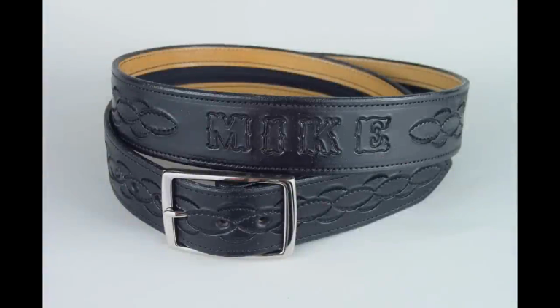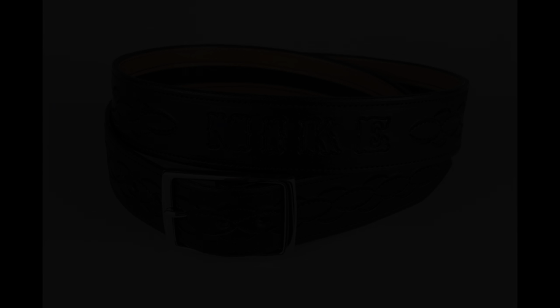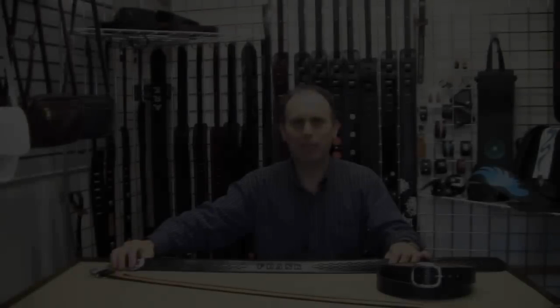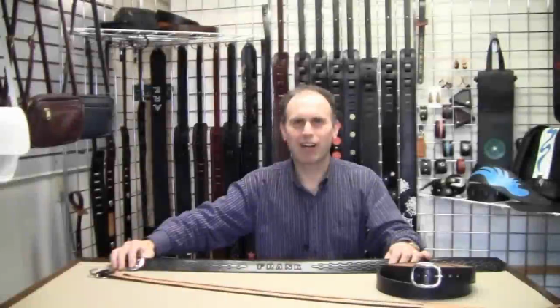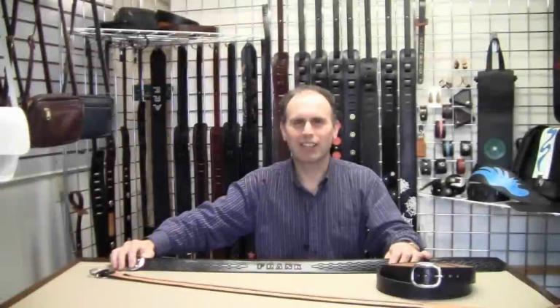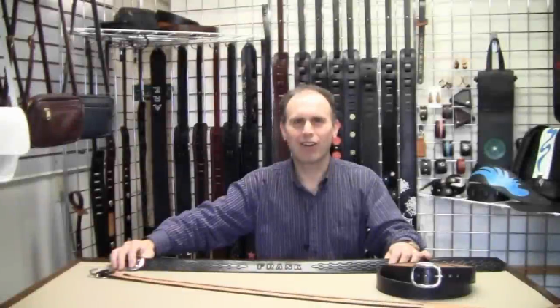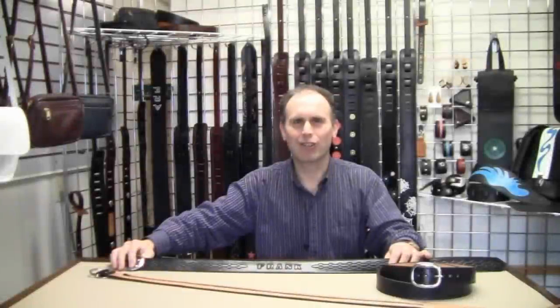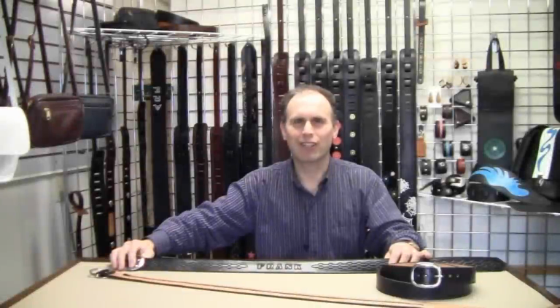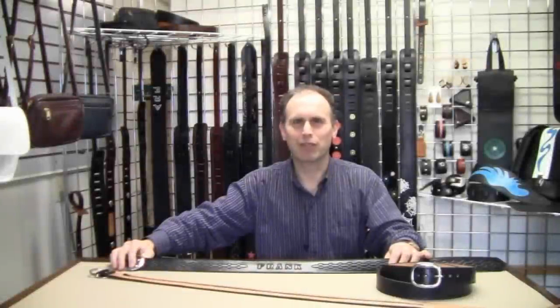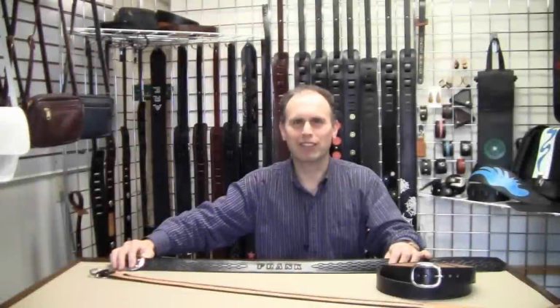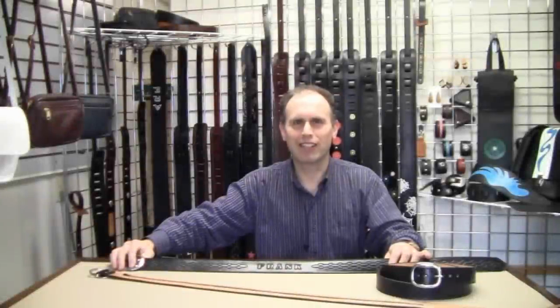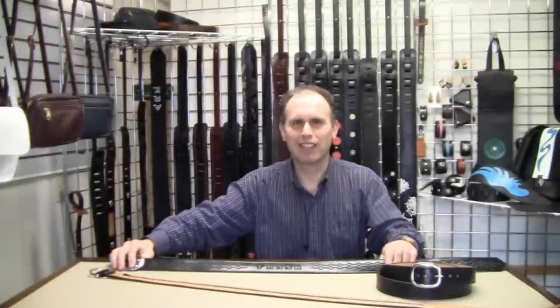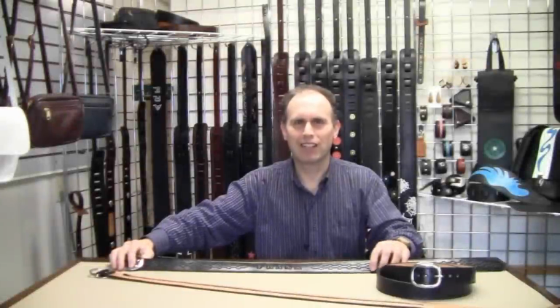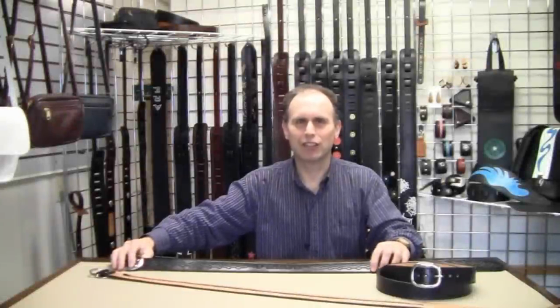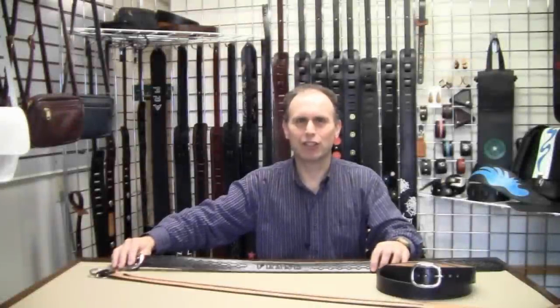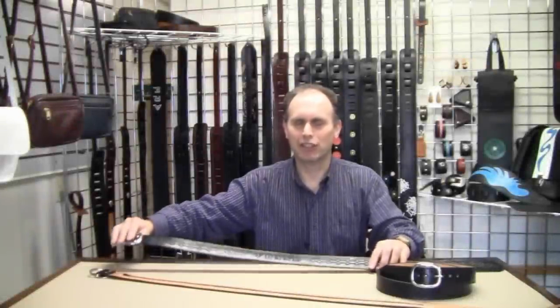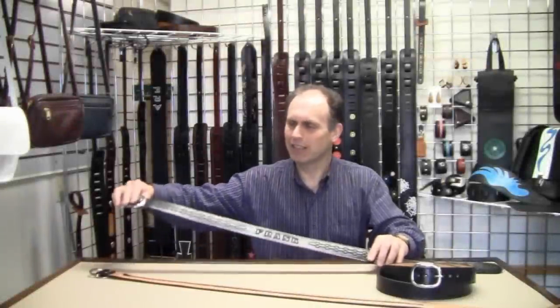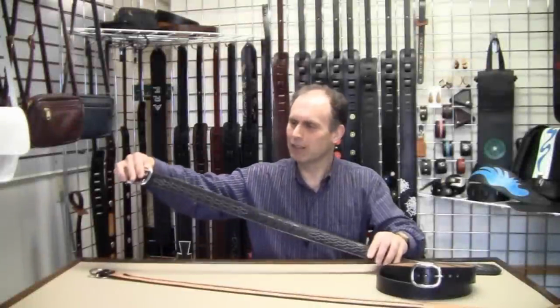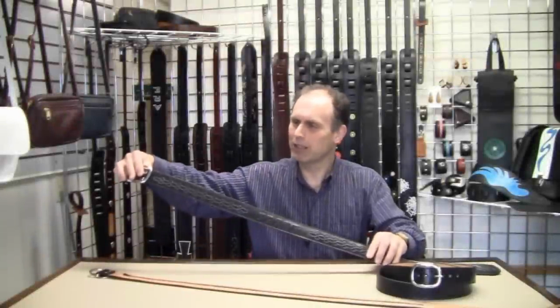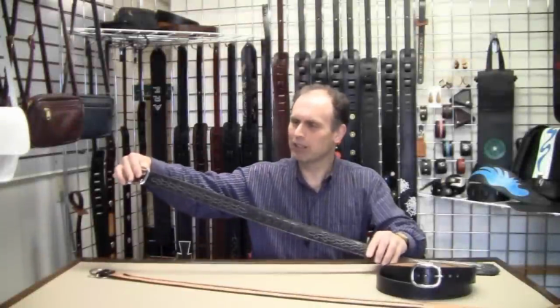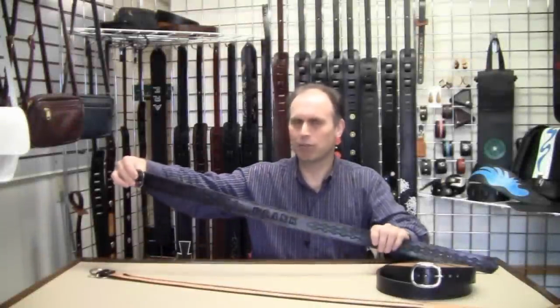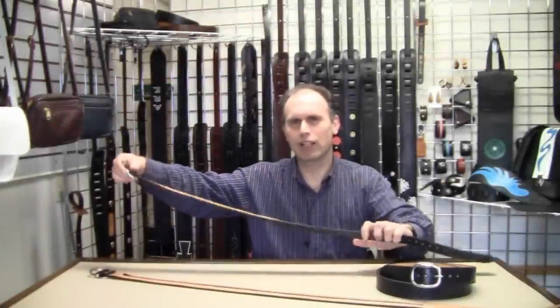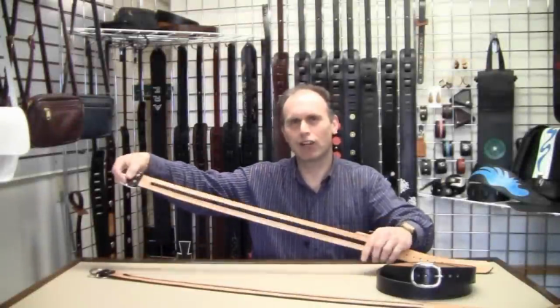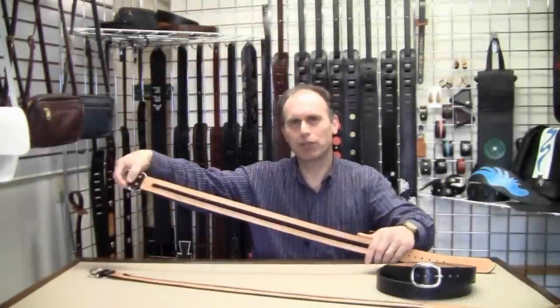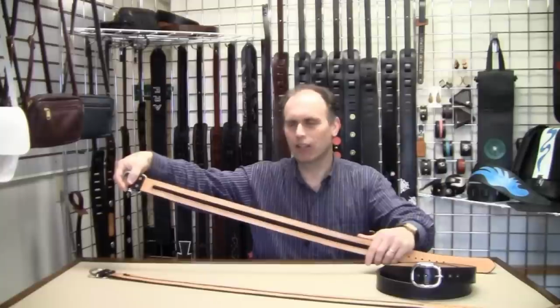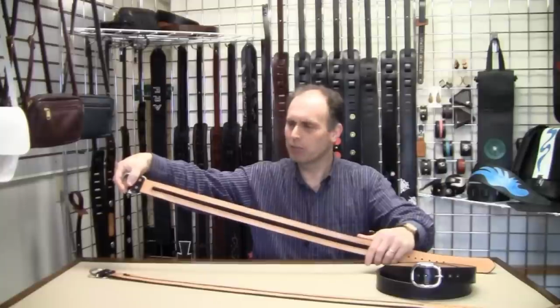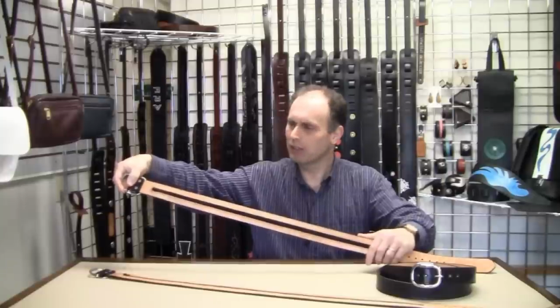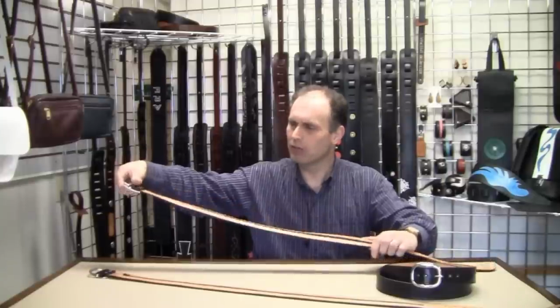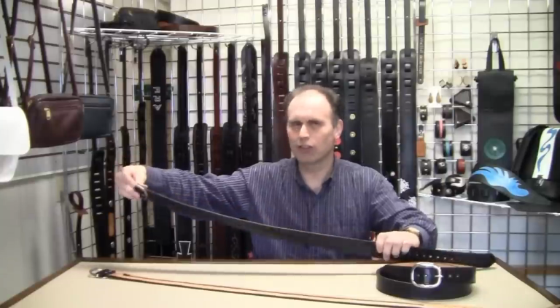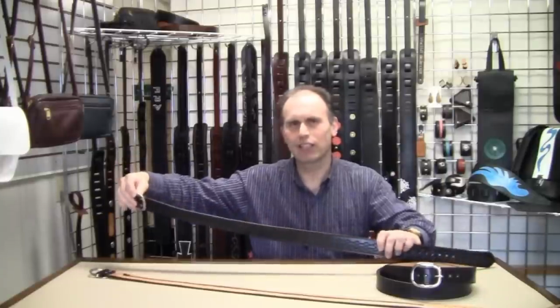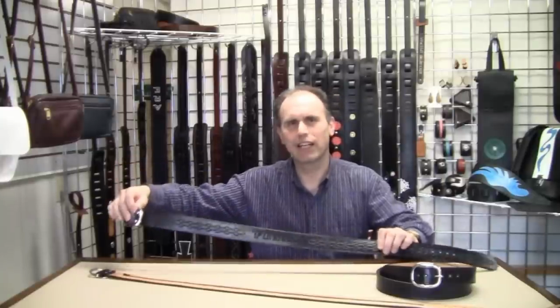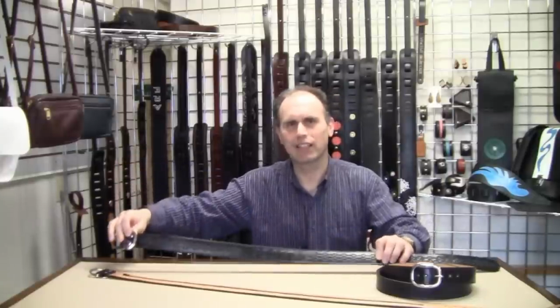I'm Jamie Hartling, owner of Leathersmith Designs. I'd like to show you our unique leather money belts that we make at our shop in Dartmouth, Nova Scotia, Canada.